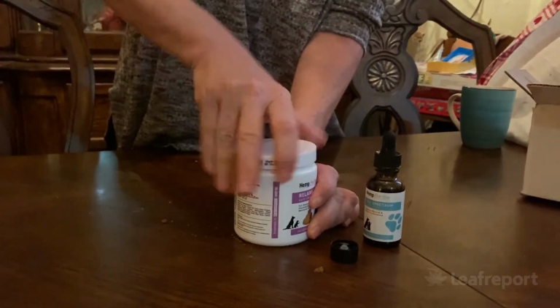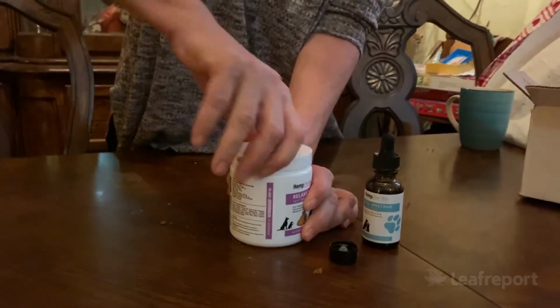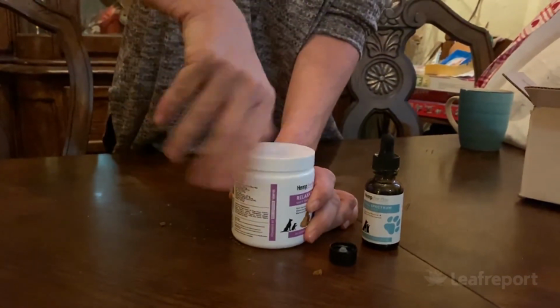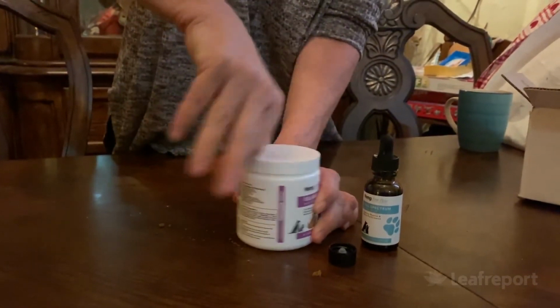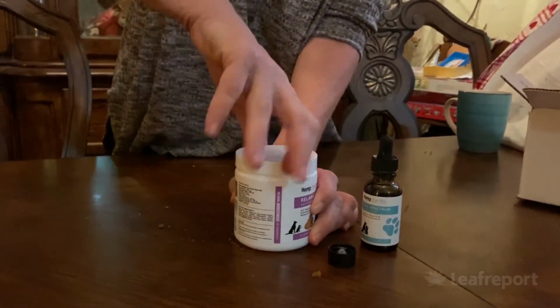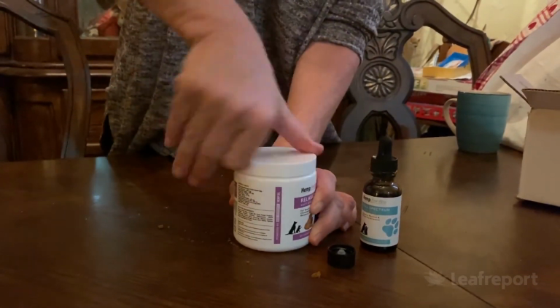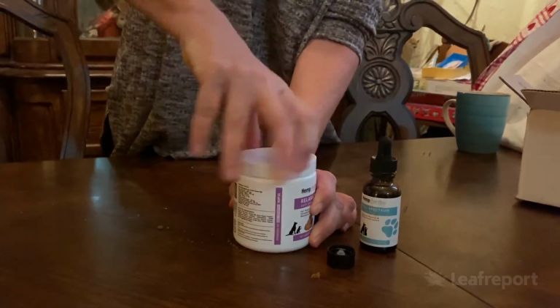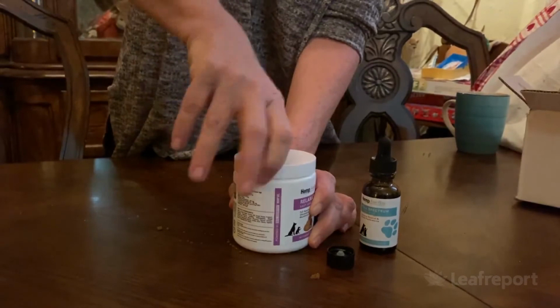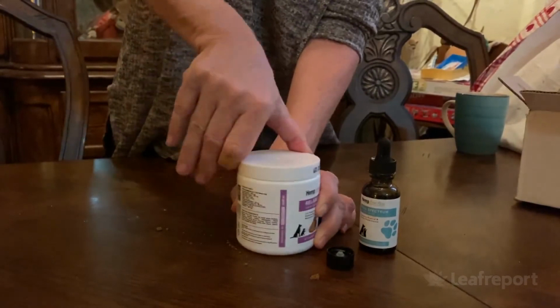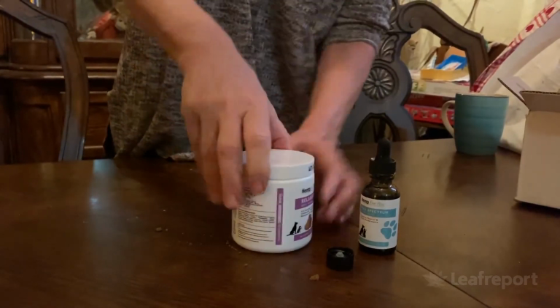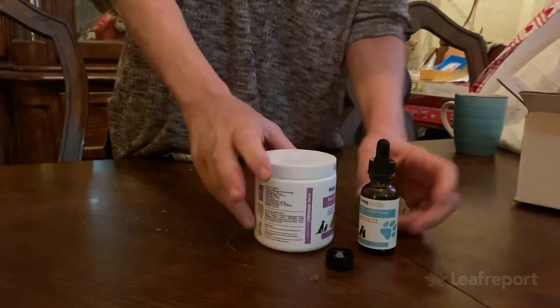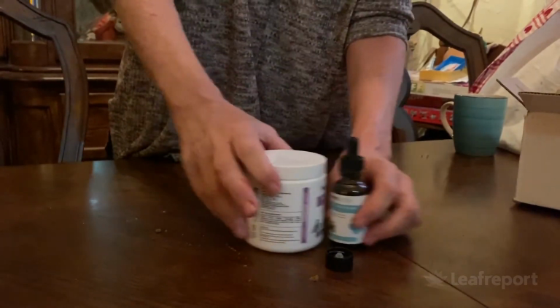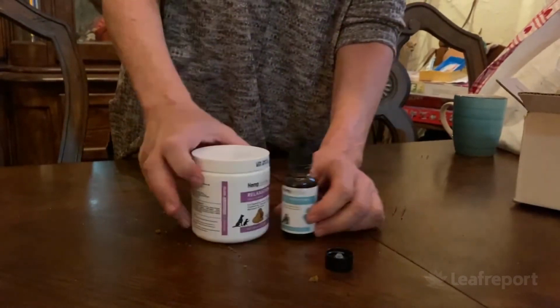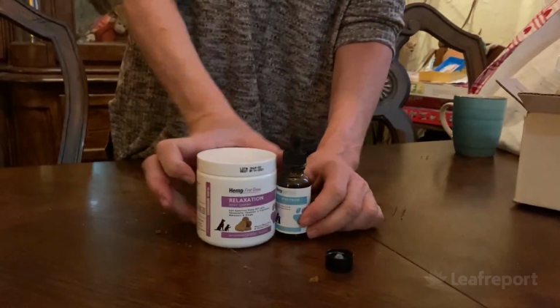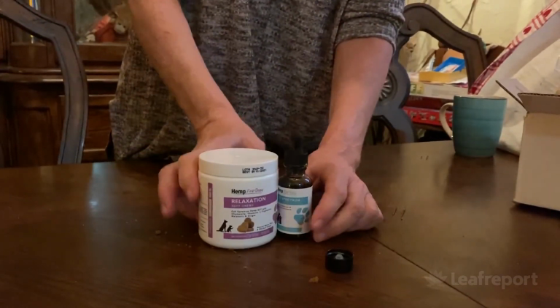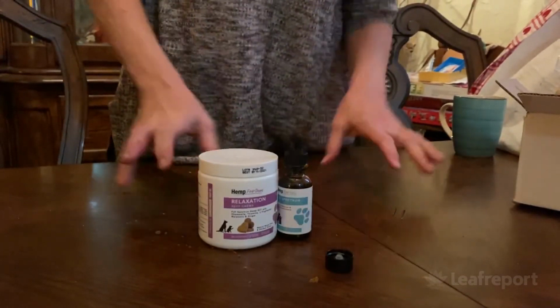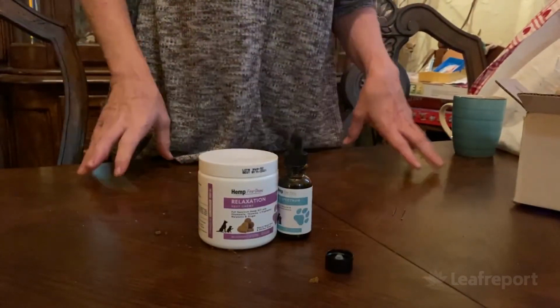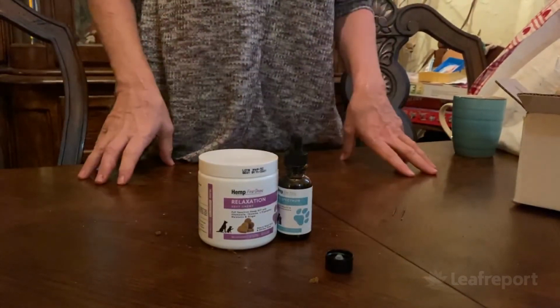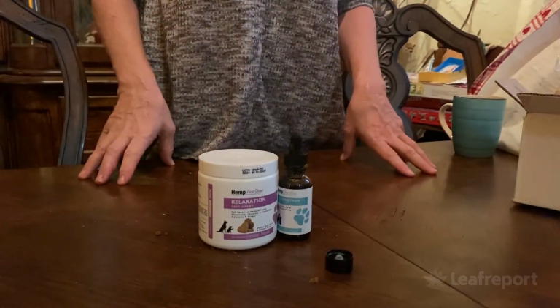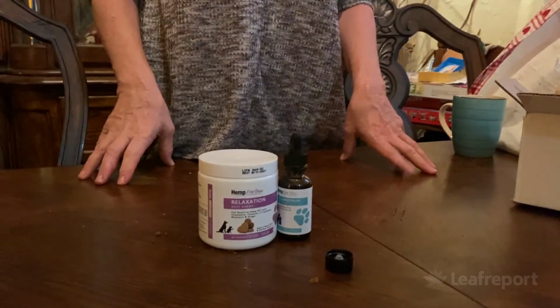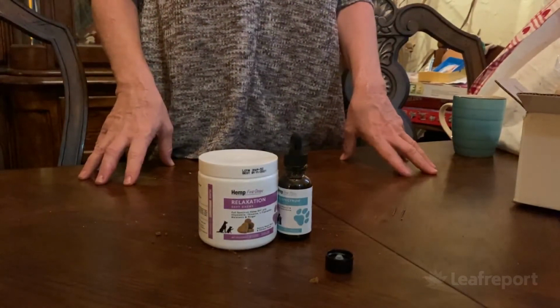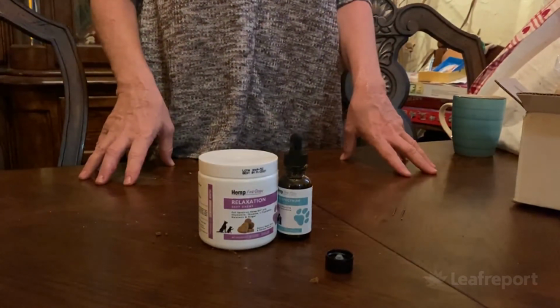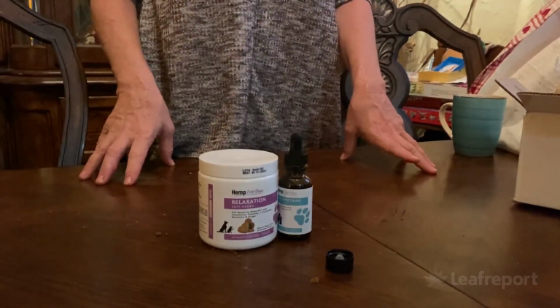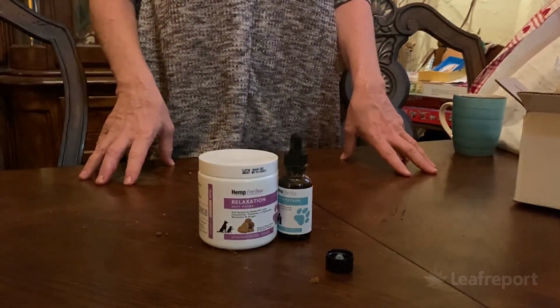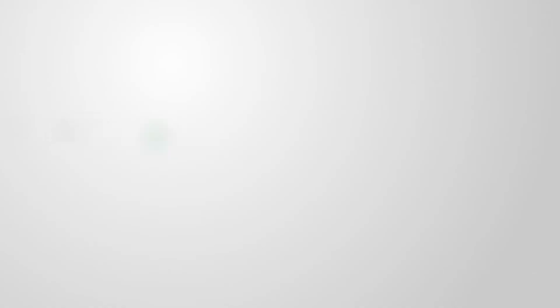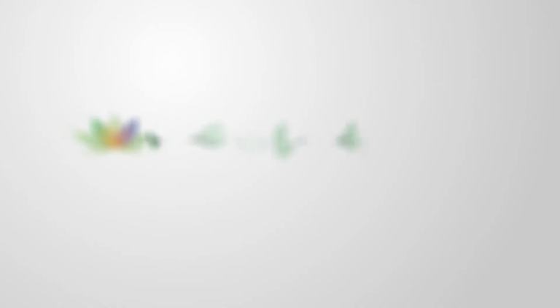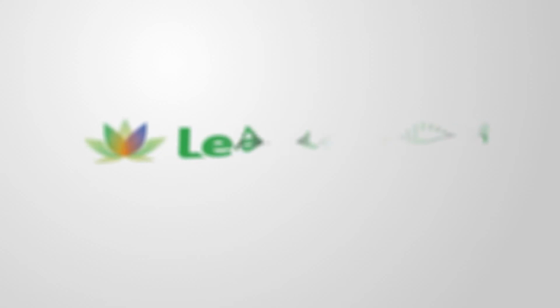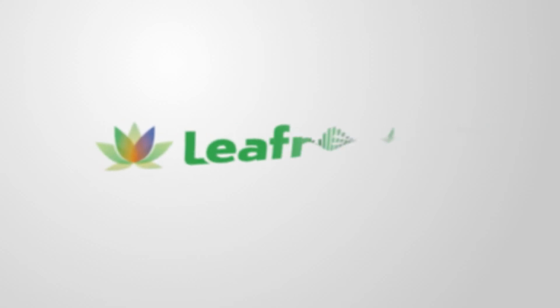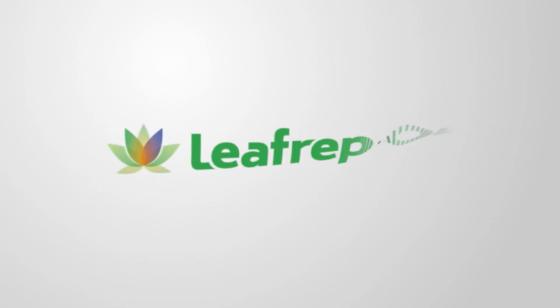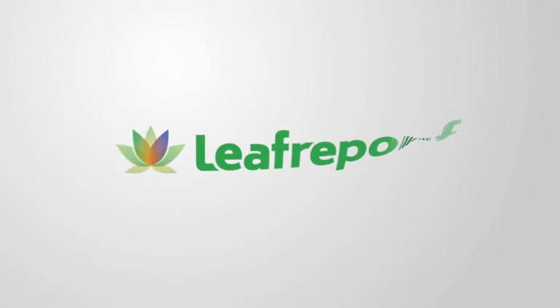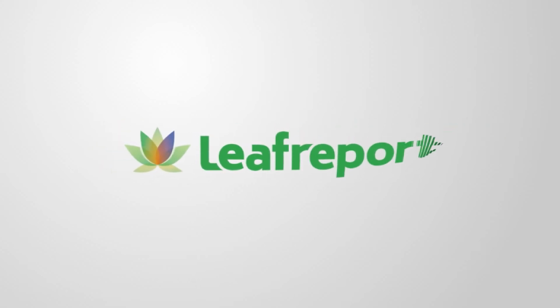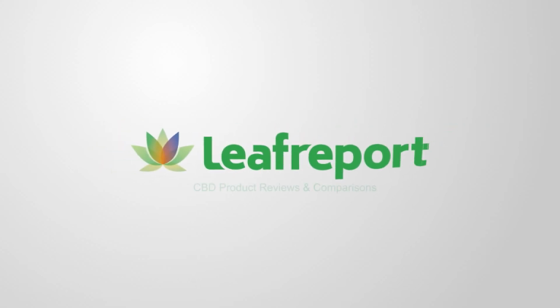That is going to conclude our unboxing video. Thank you for joining us. Please be sure to read the report on Leaf Report. Thank you.